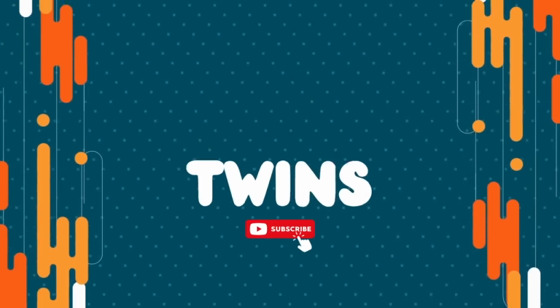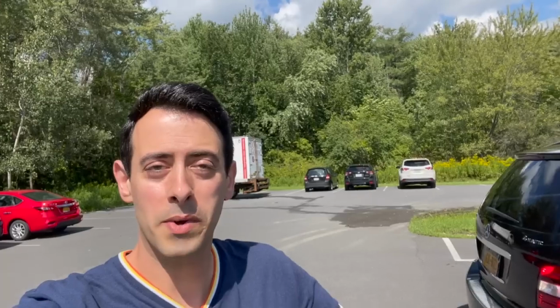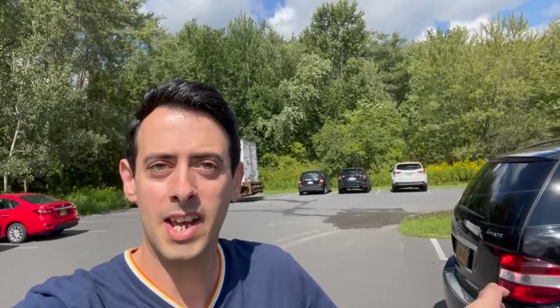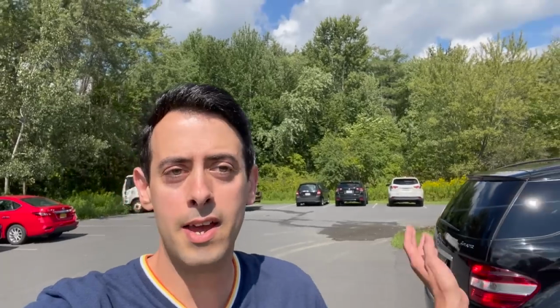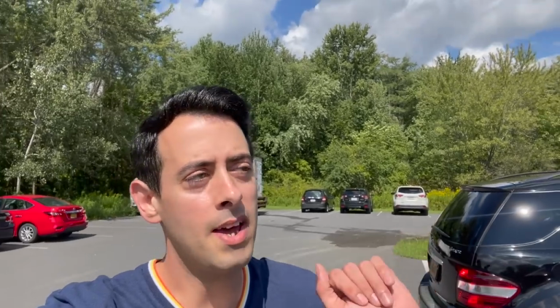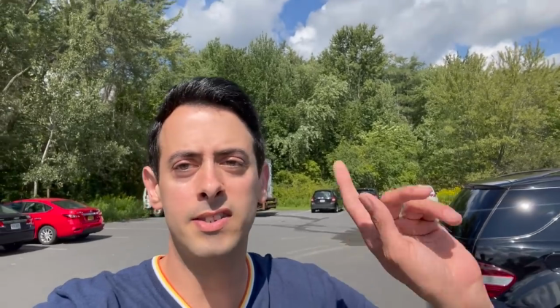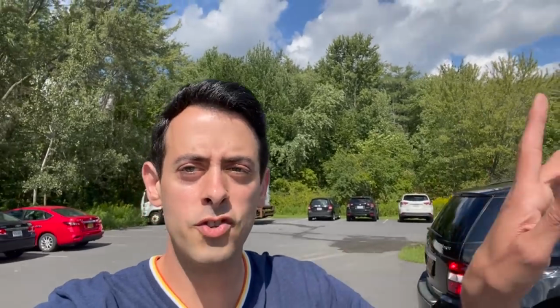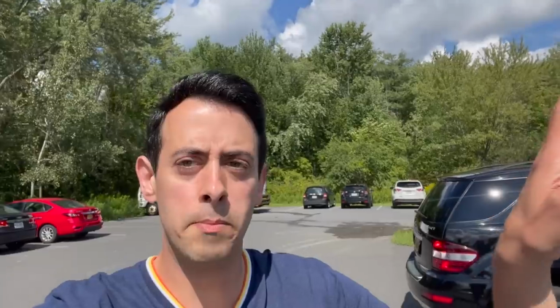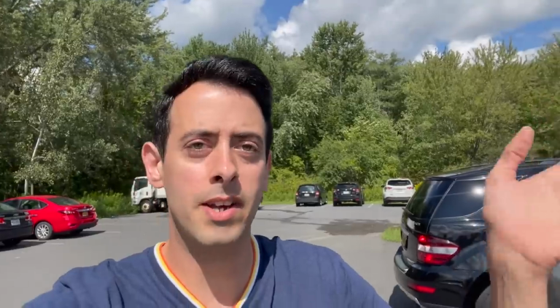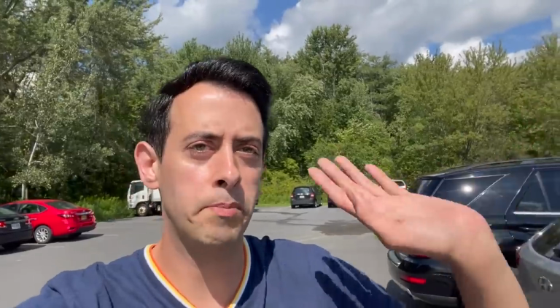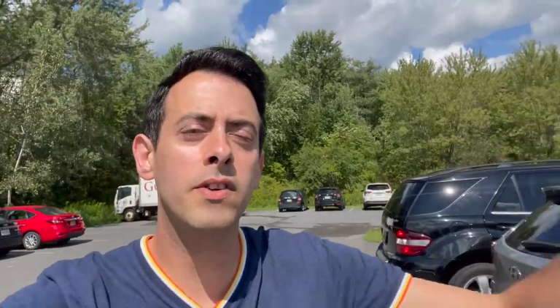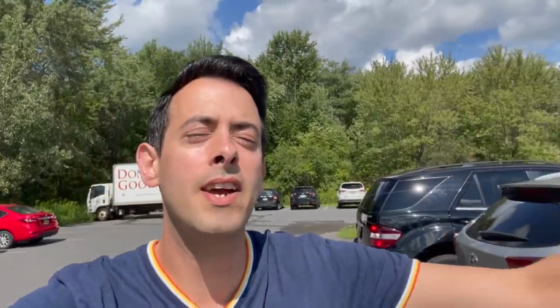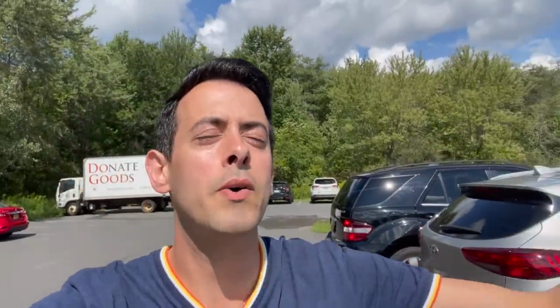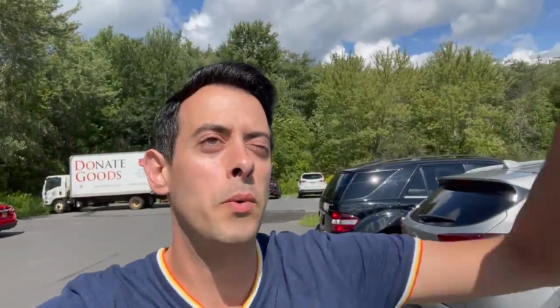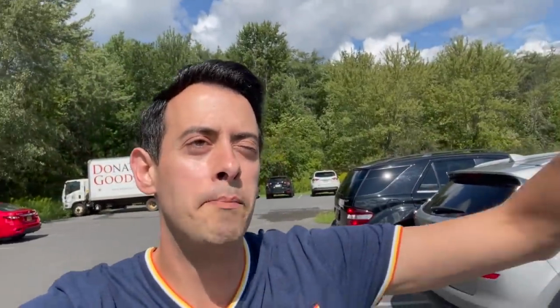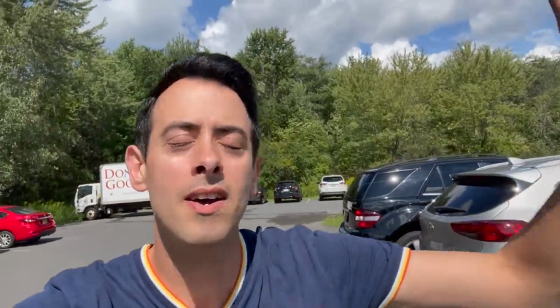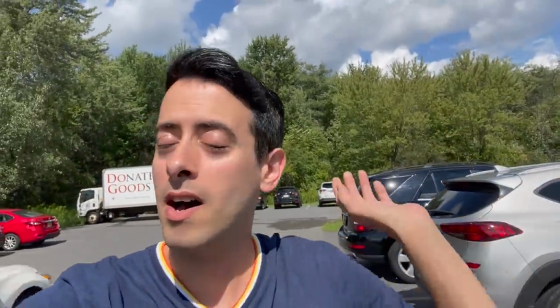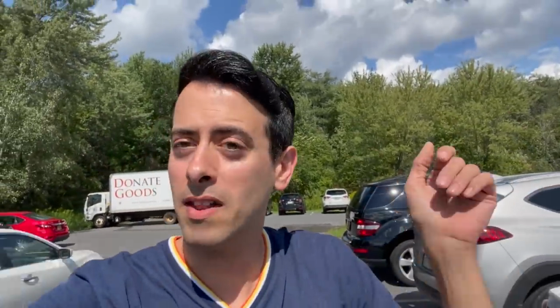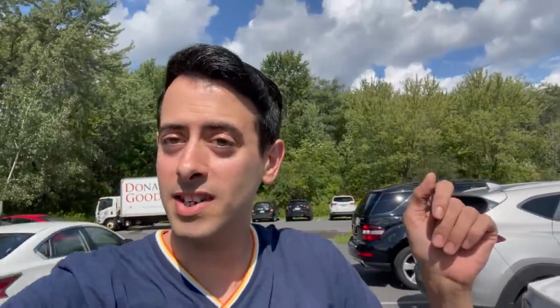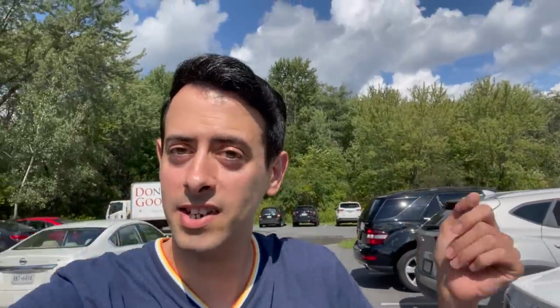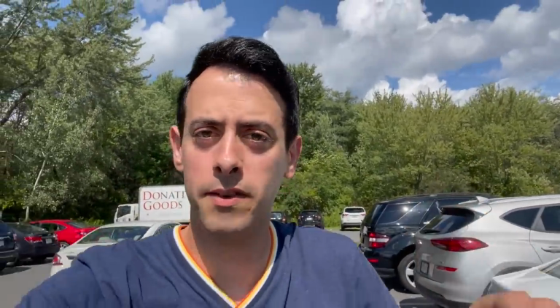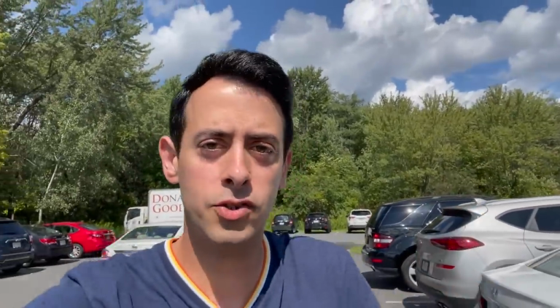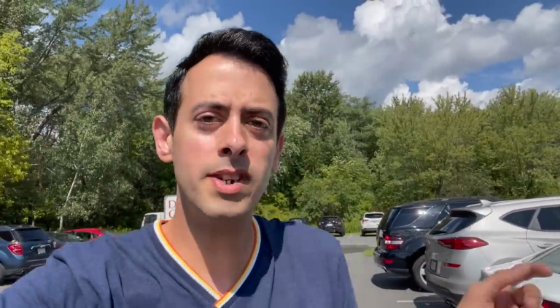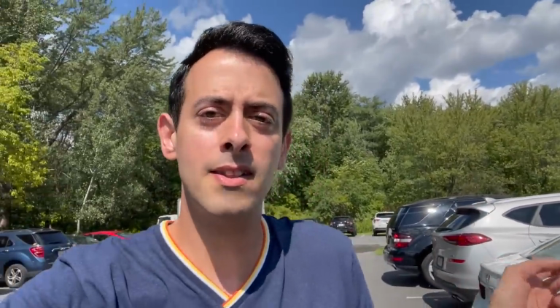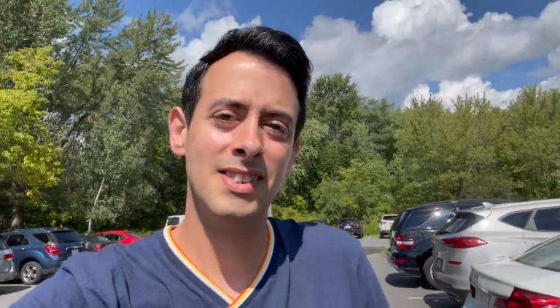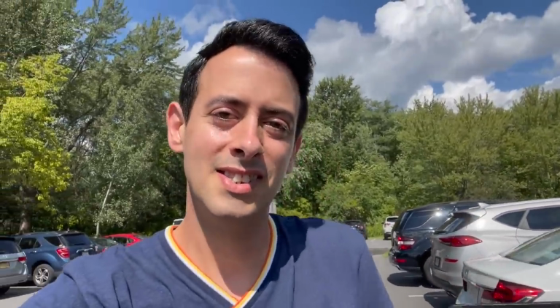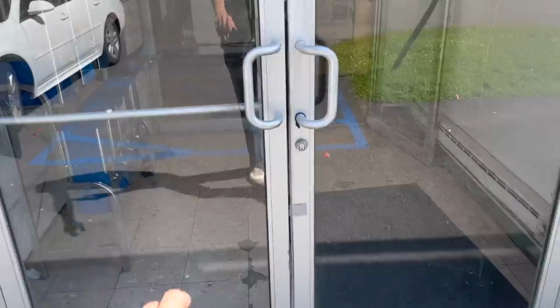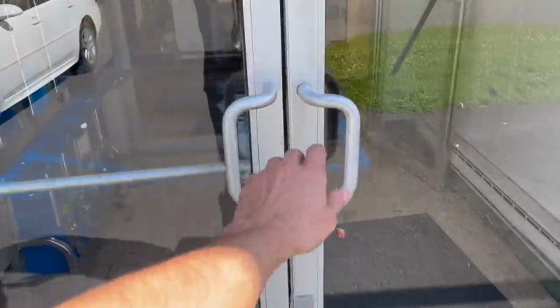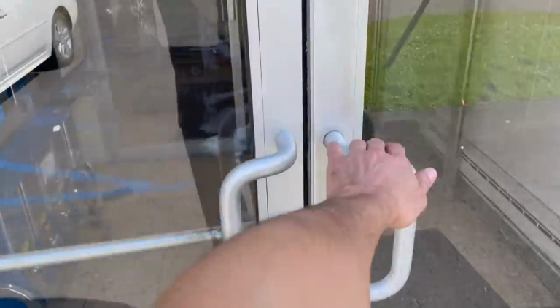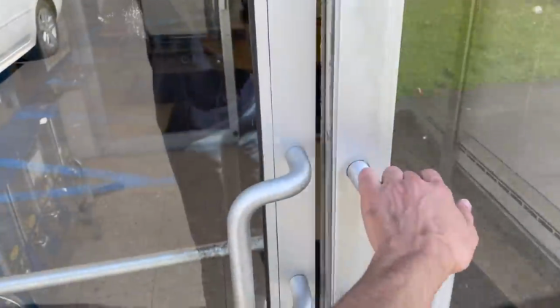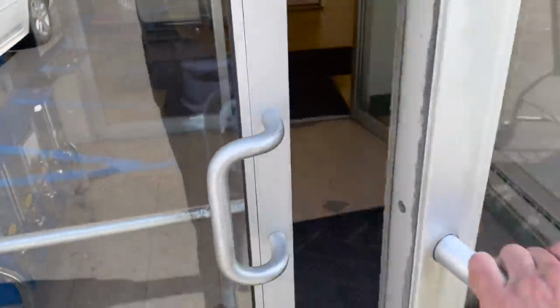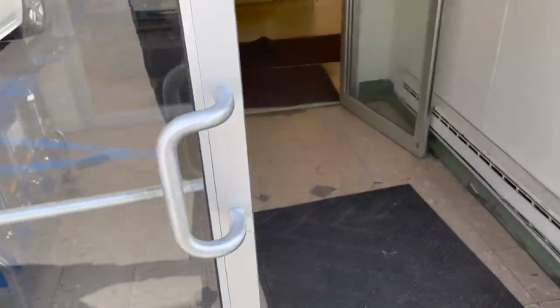Today I am at Salvation Army. It is a beautiful day out, I'm so happy. Let's get inside and see what we can find to resell. Let me get my lucky cart.